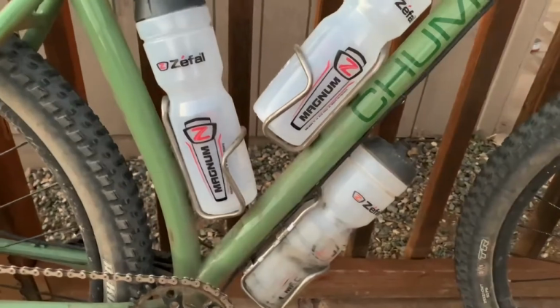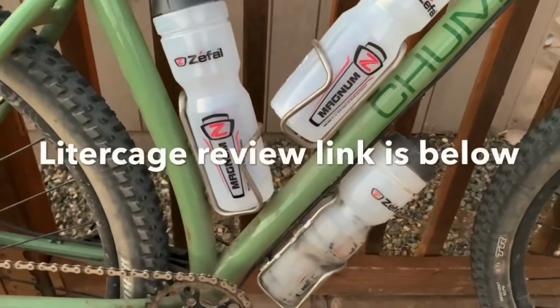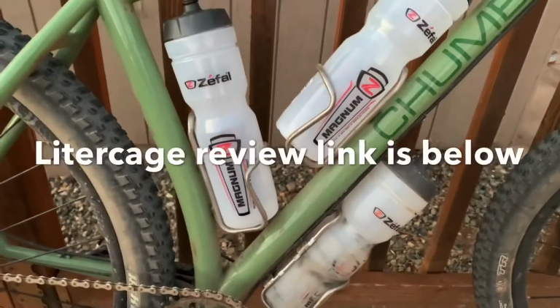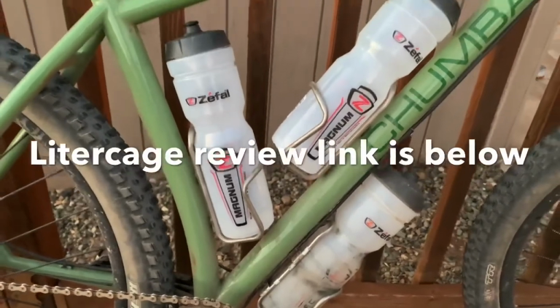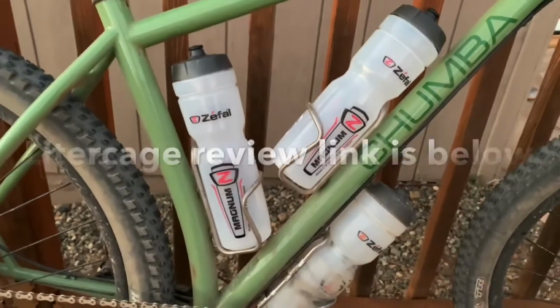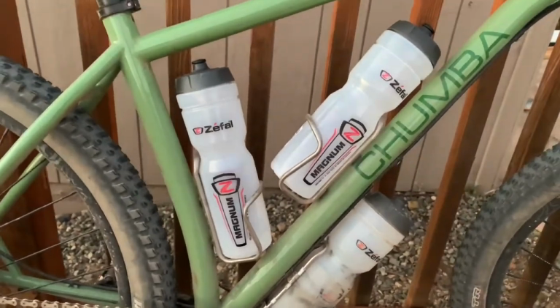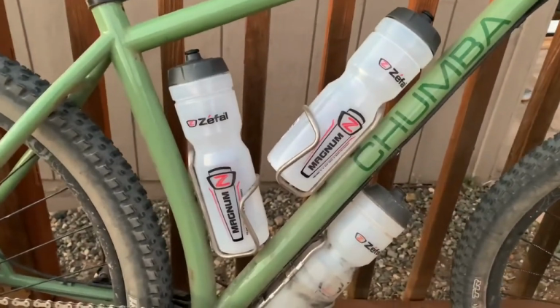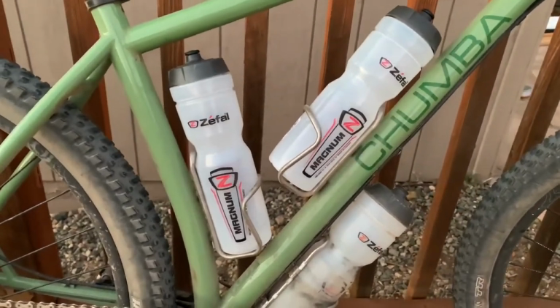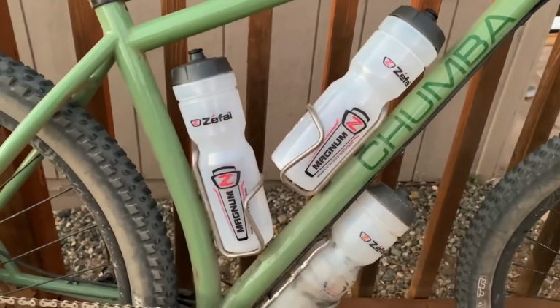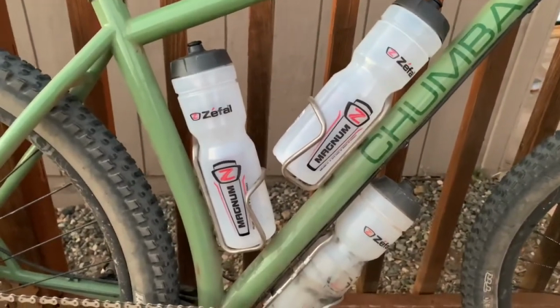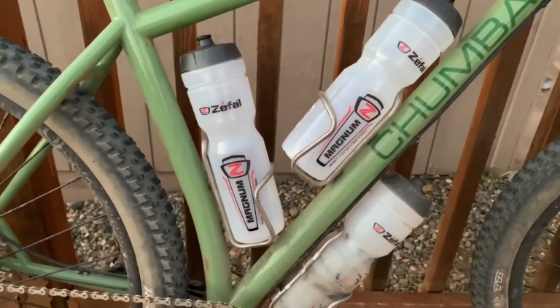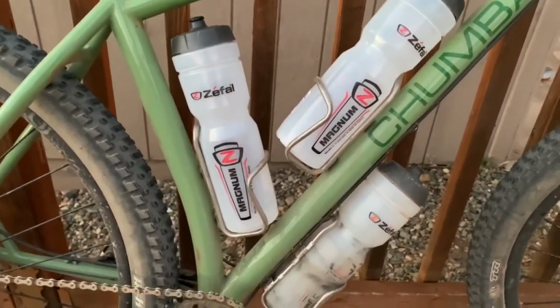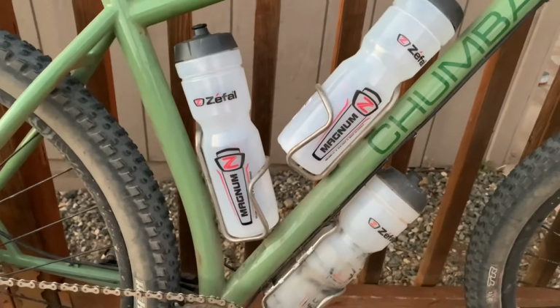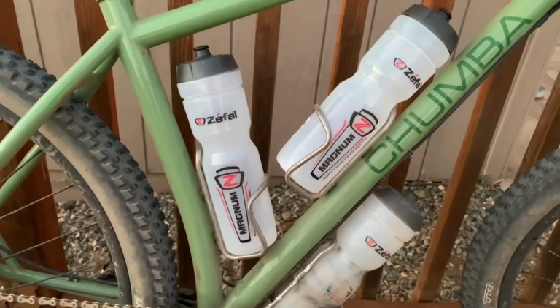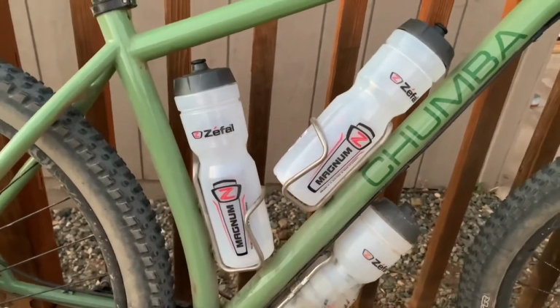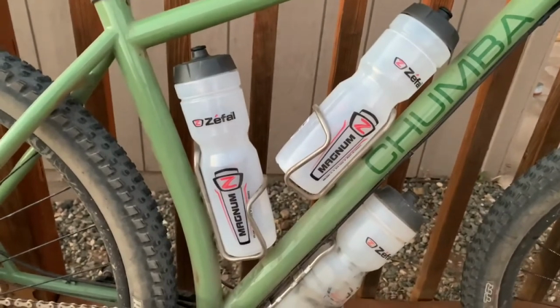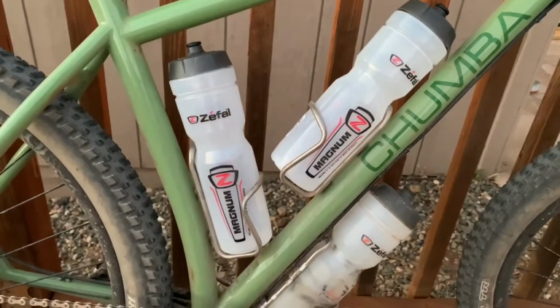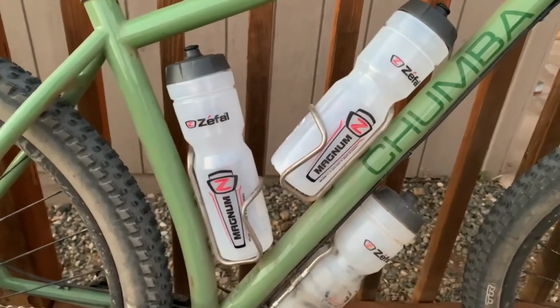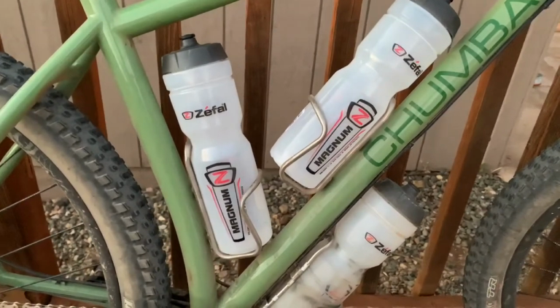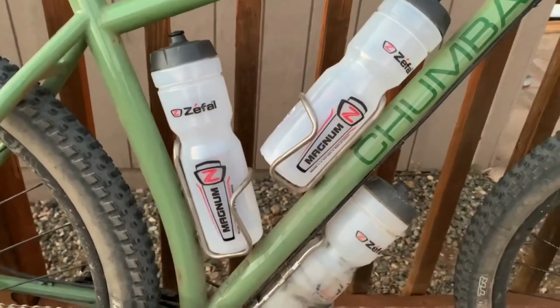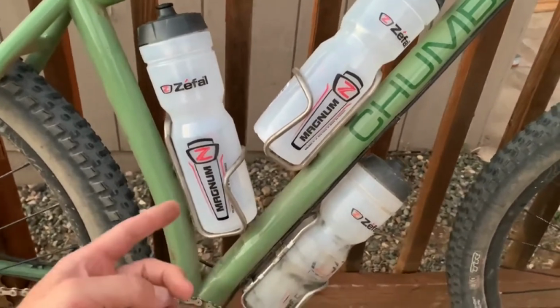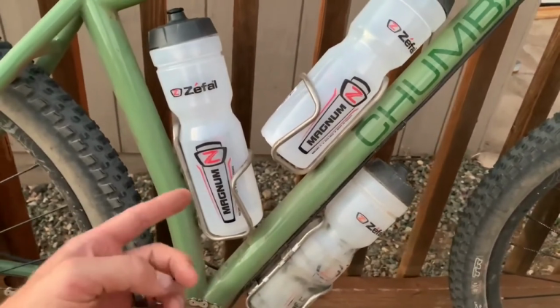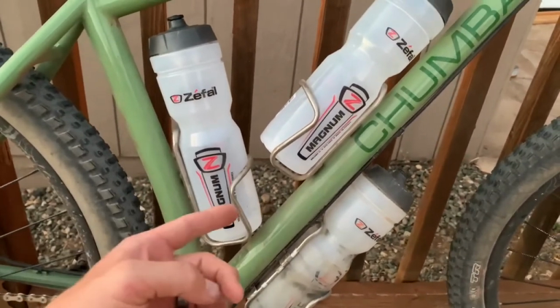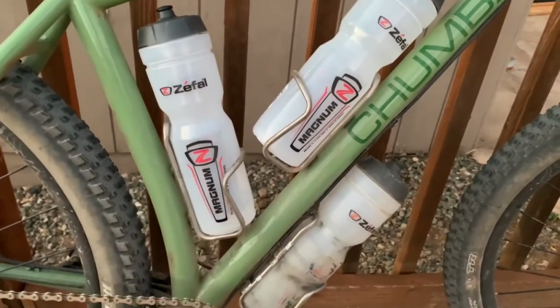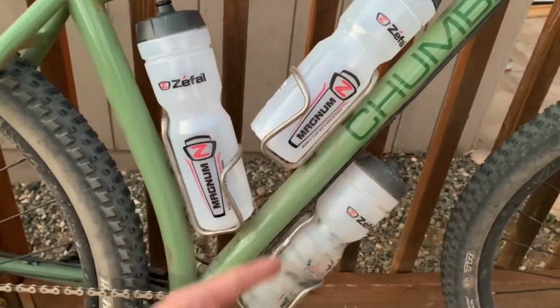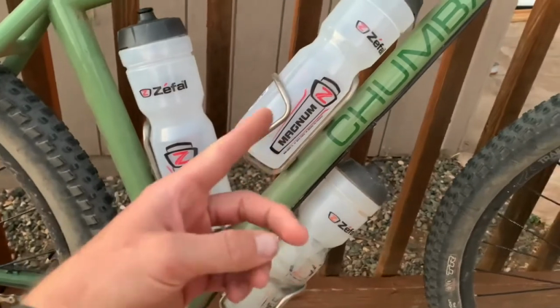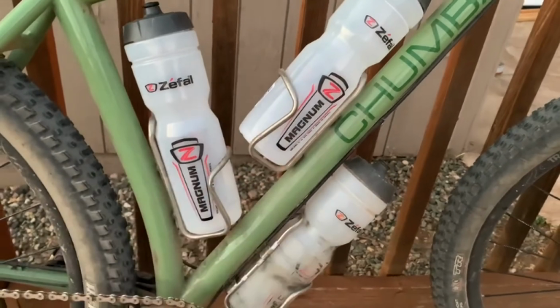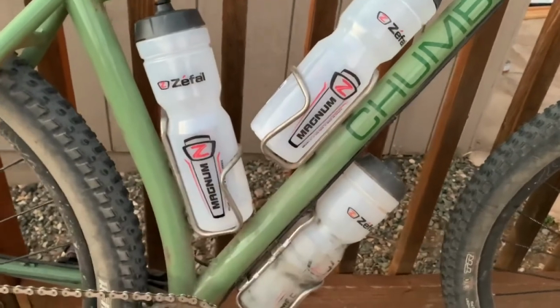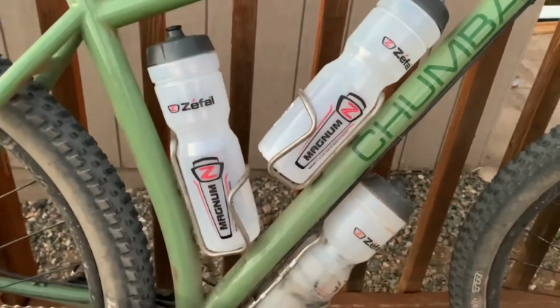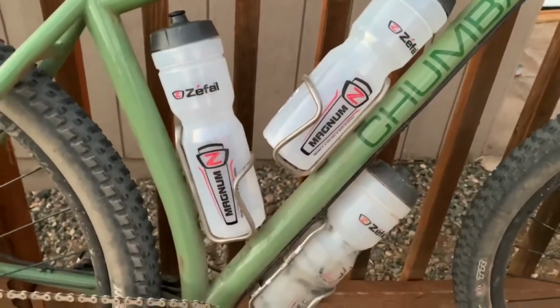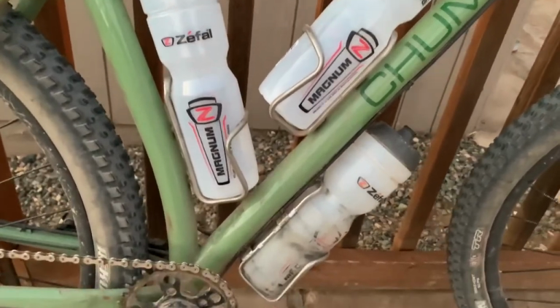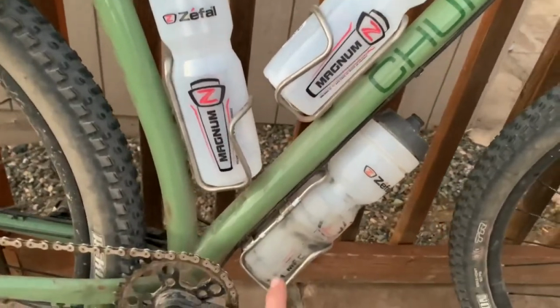The wide foot liter cage is my favorite, but then Blackburn has some cages, and there are some others that I've tried as well, but these fit in the regular water bottle cages that I have a whole lot of, and these are King cages.